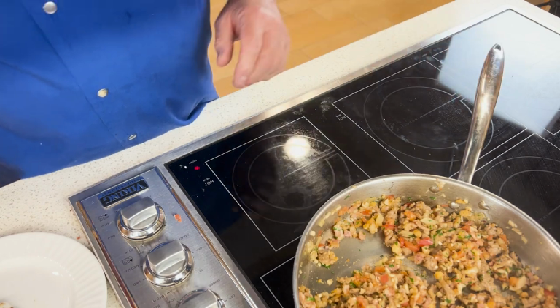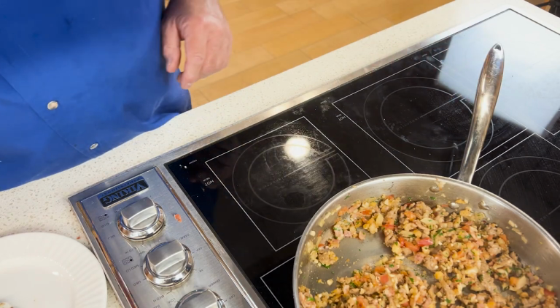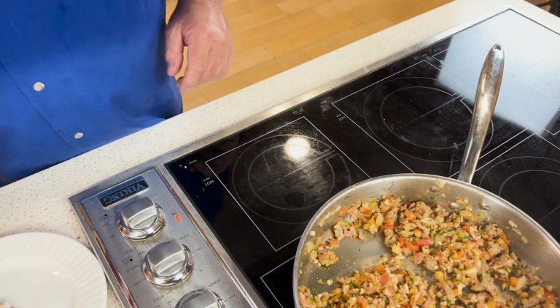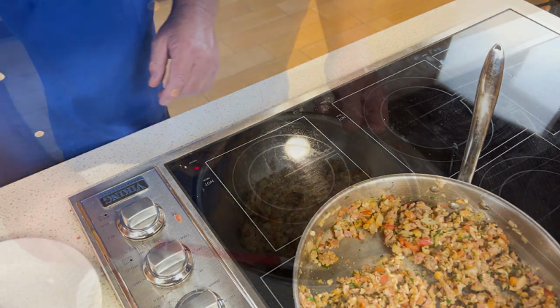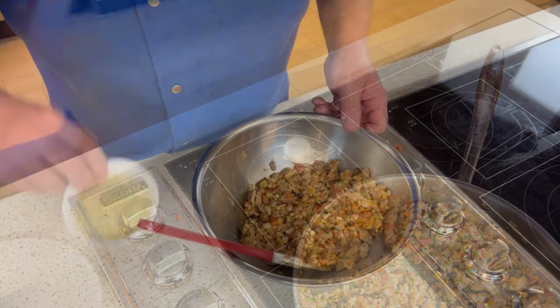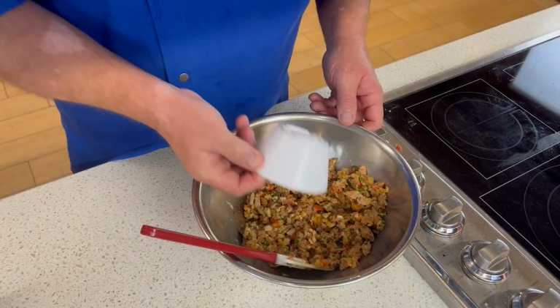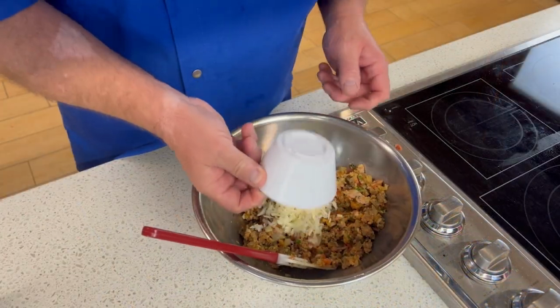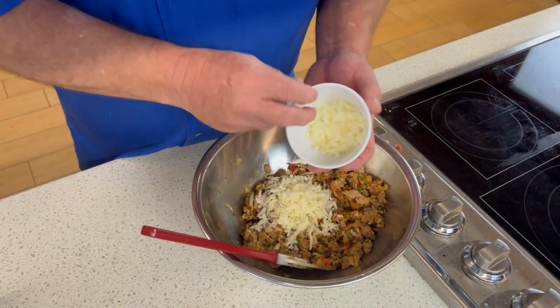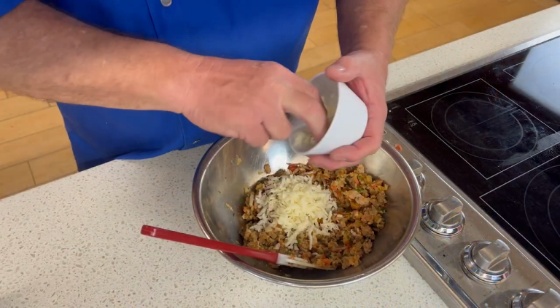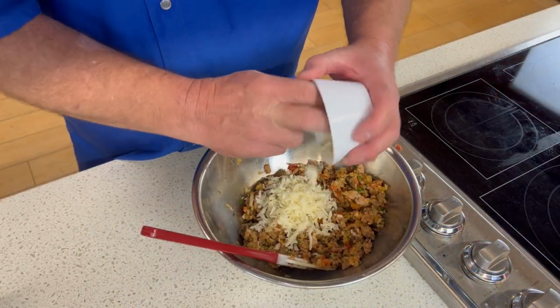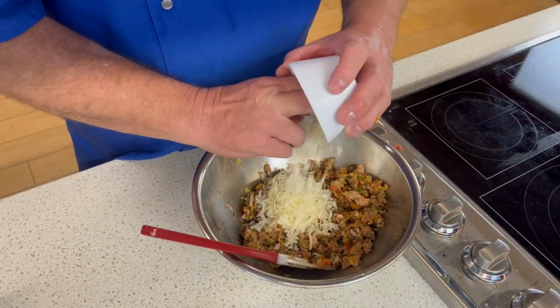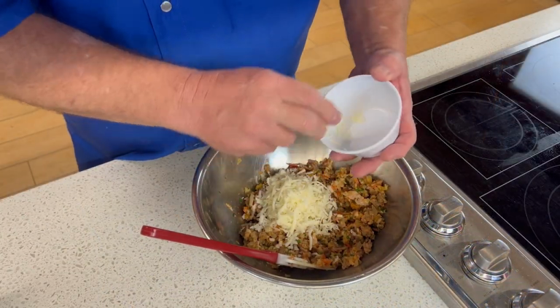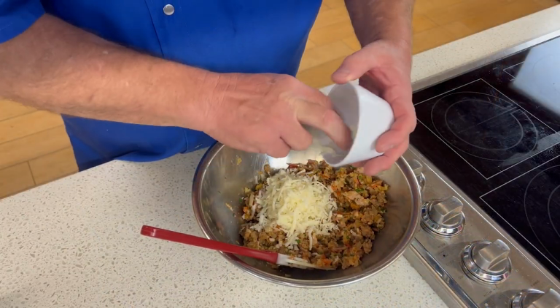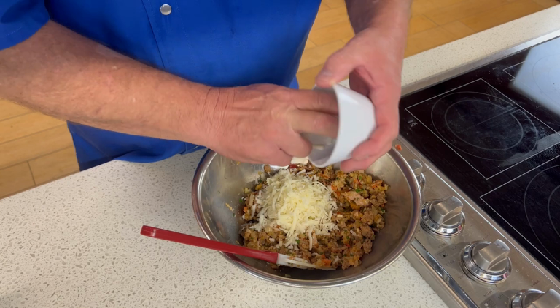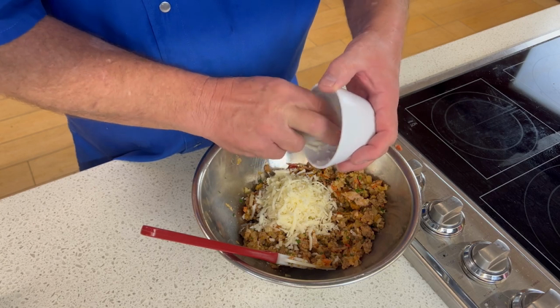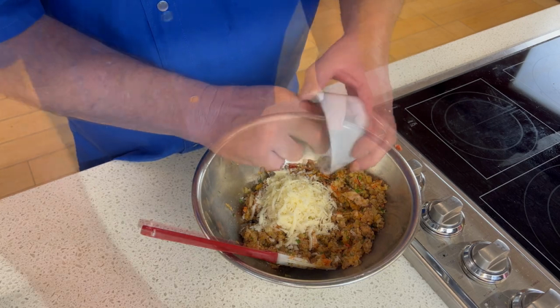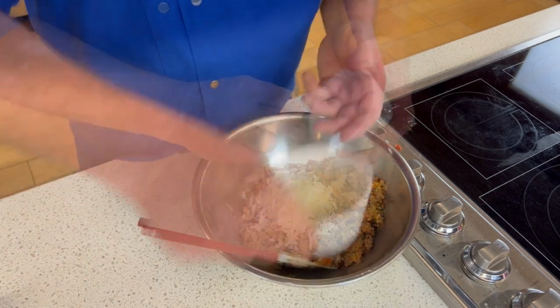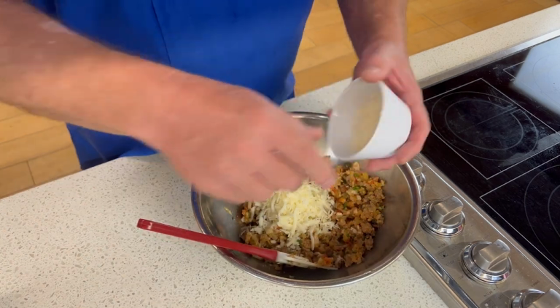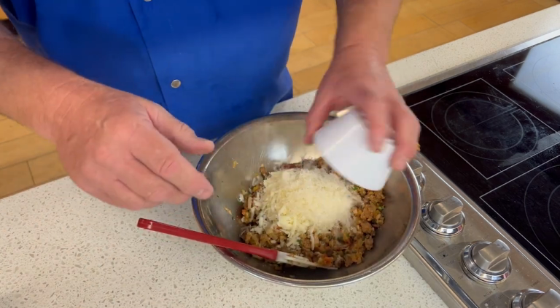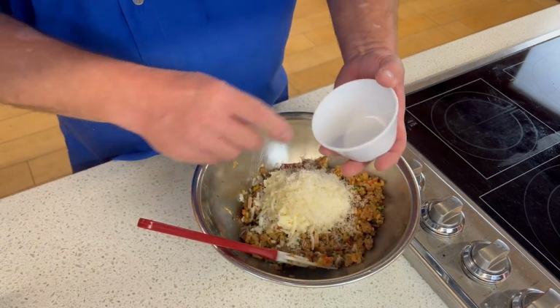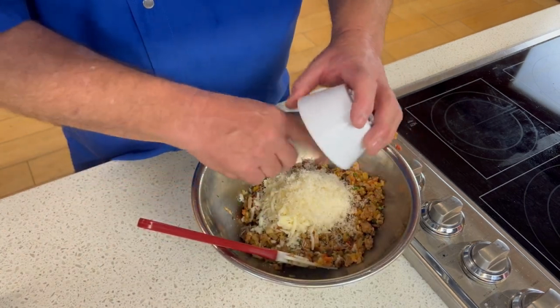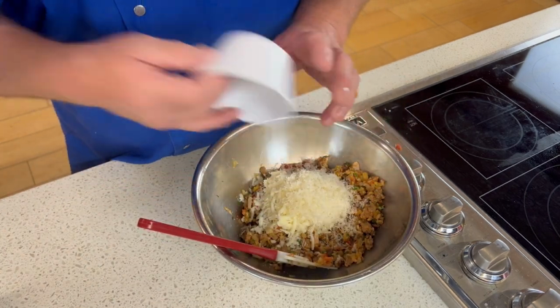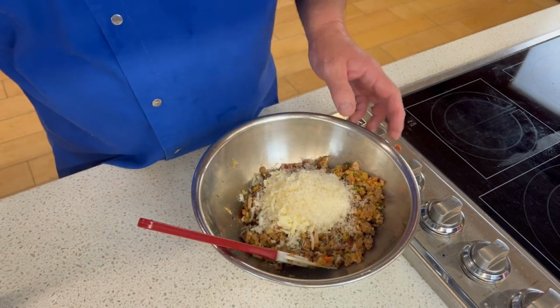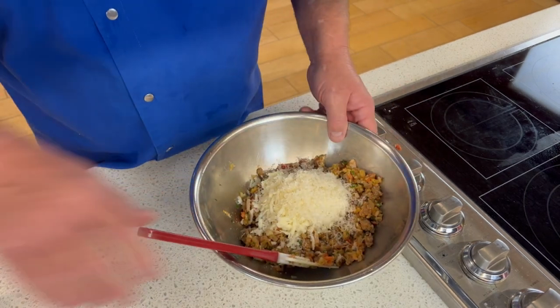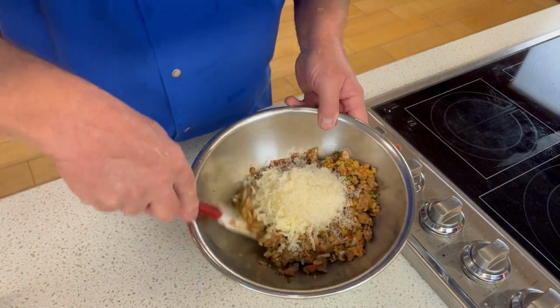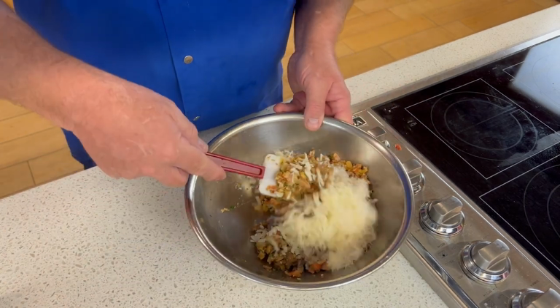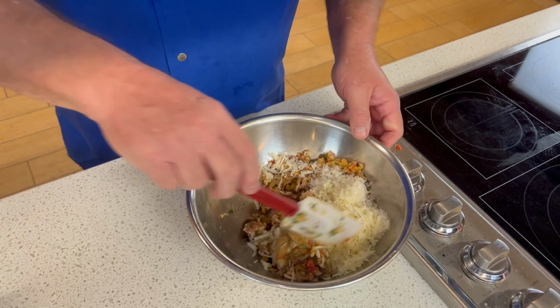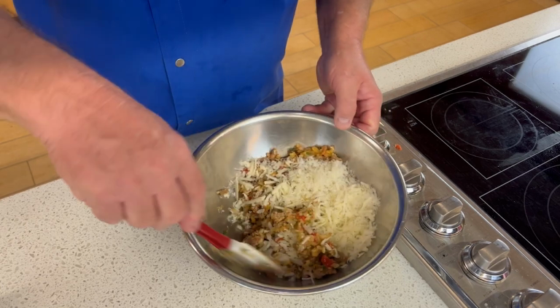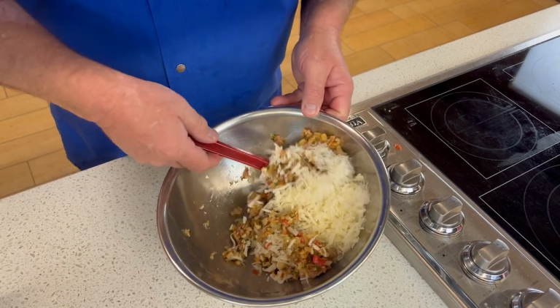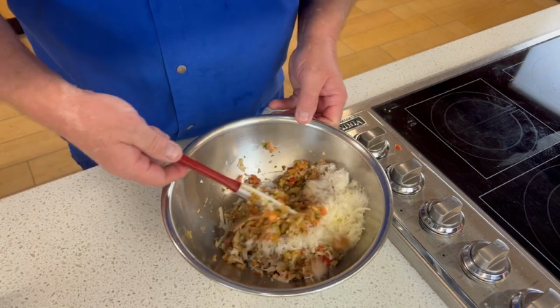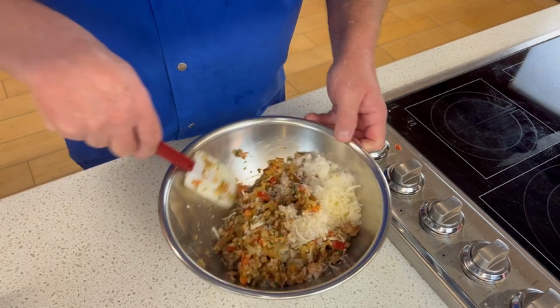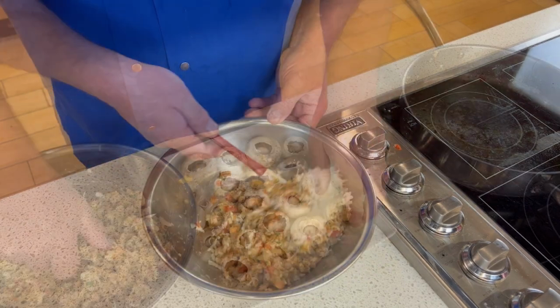Now transfer the cooled stuffing to a bowl and add the mozzarella cheese. Next you want to add the parmesan cheese and combine — get it thoroughly combined in there.